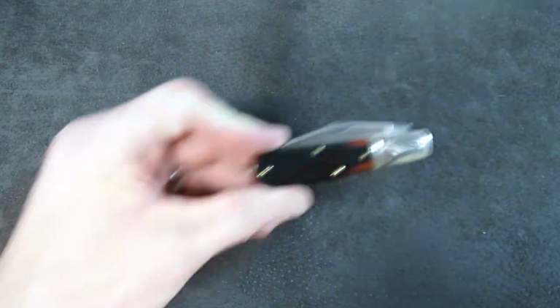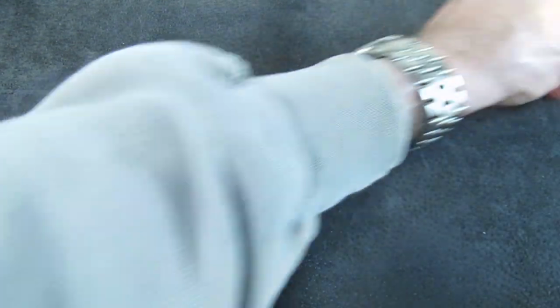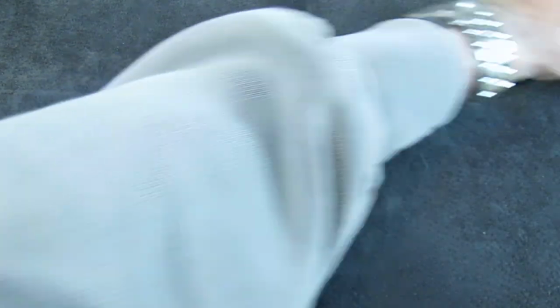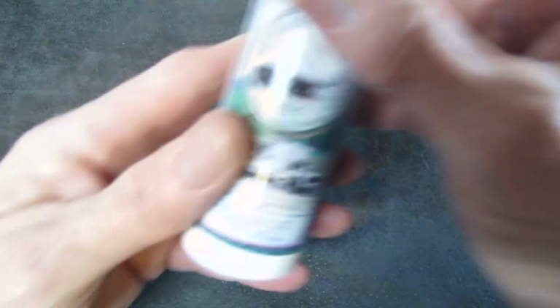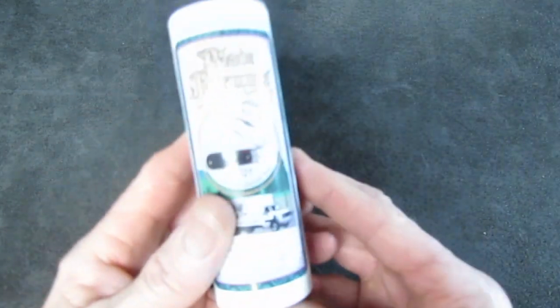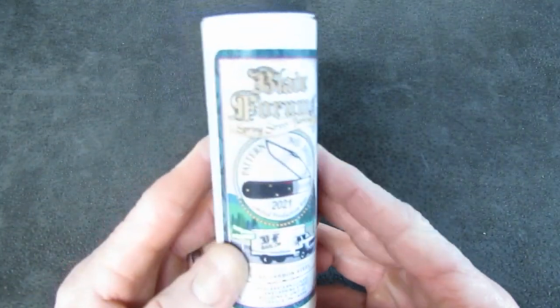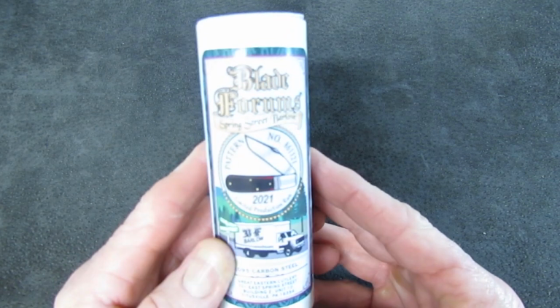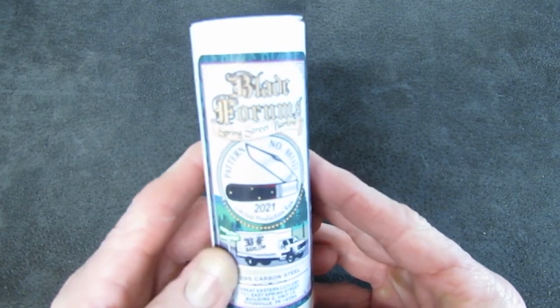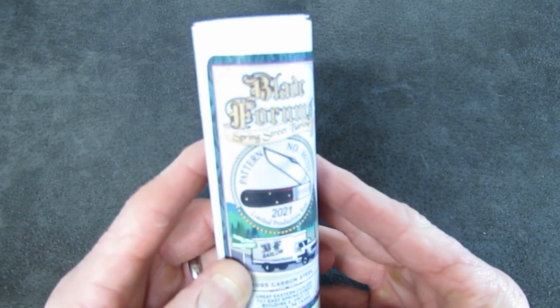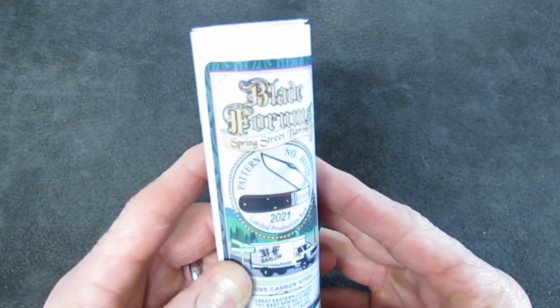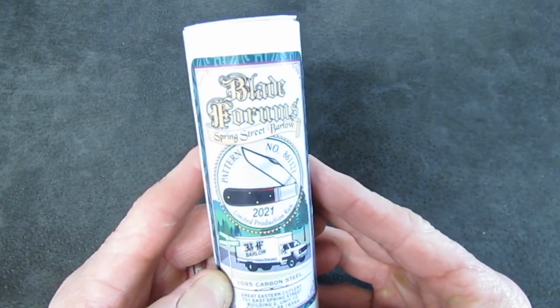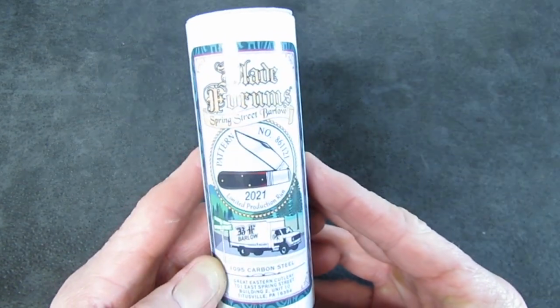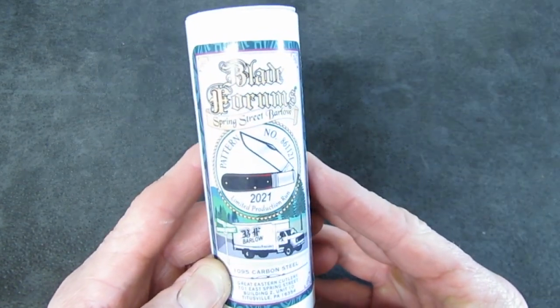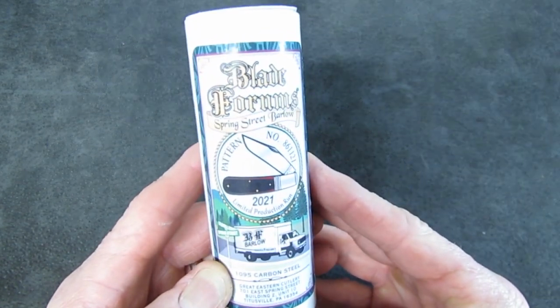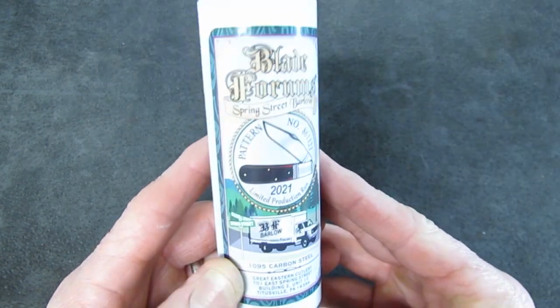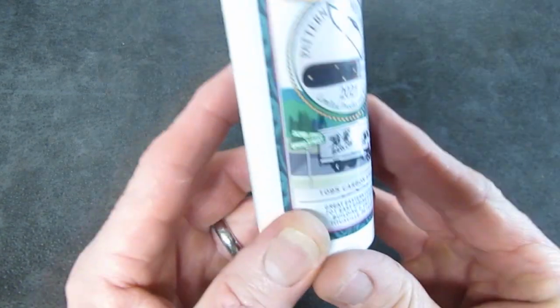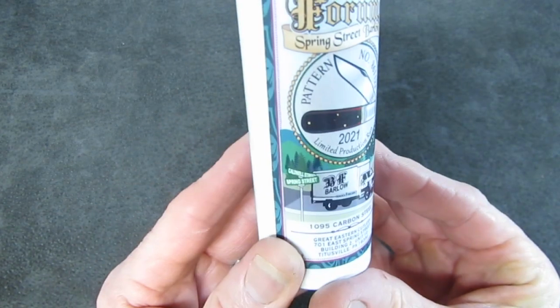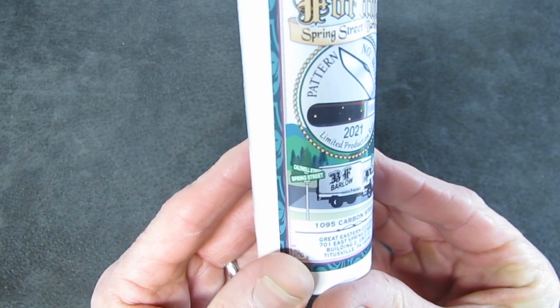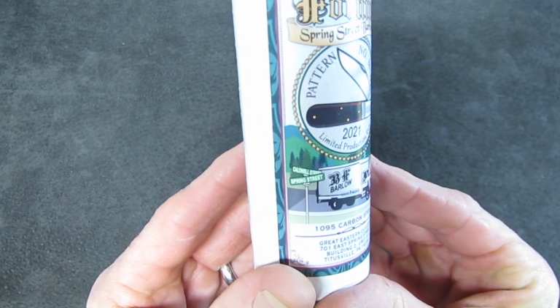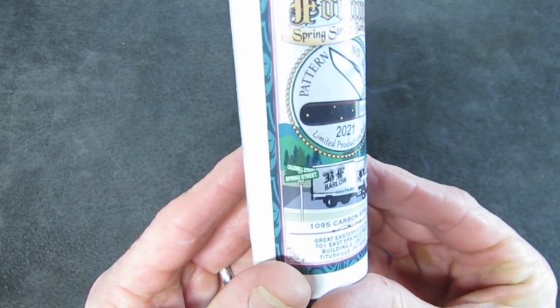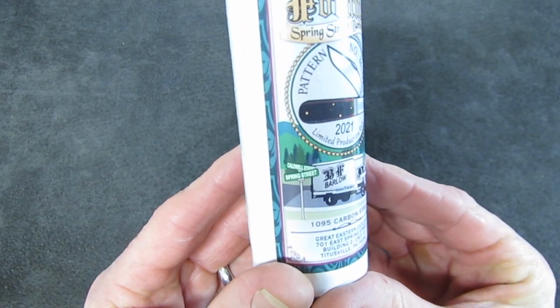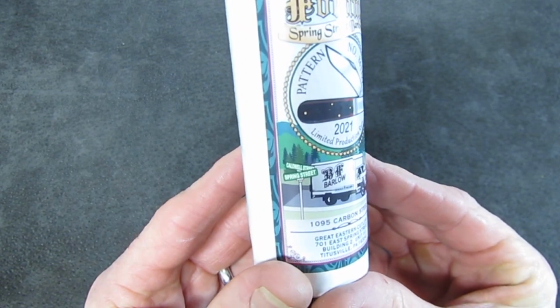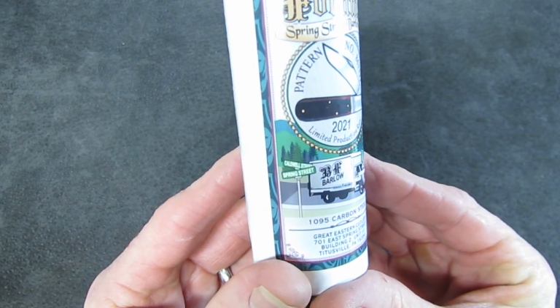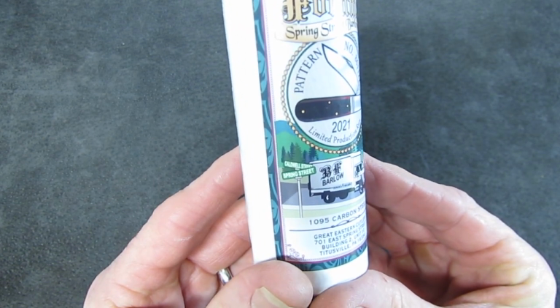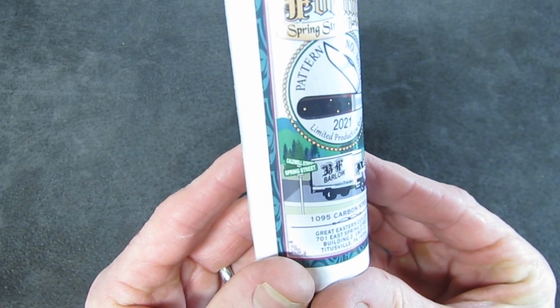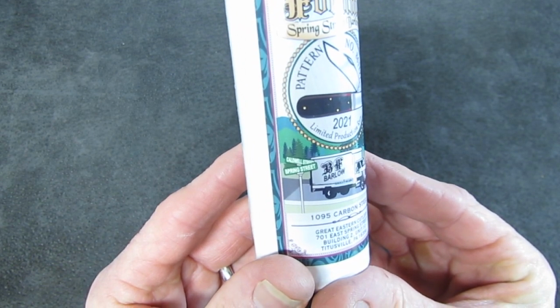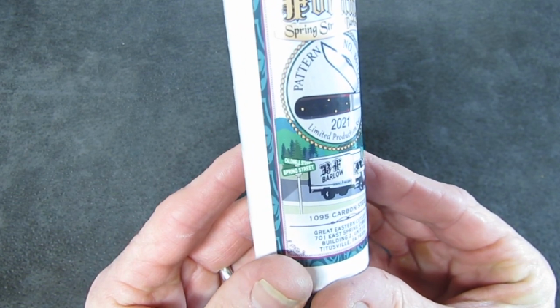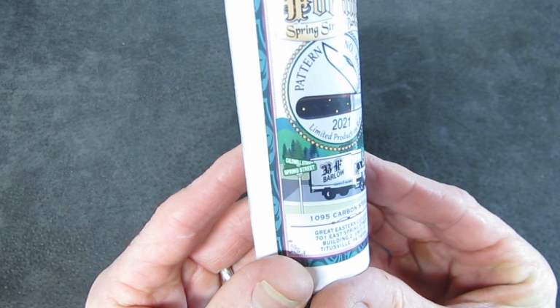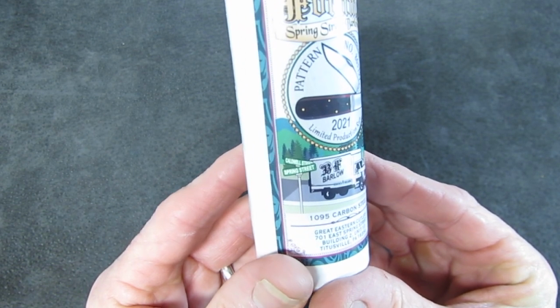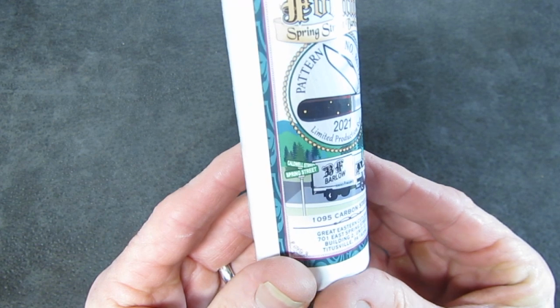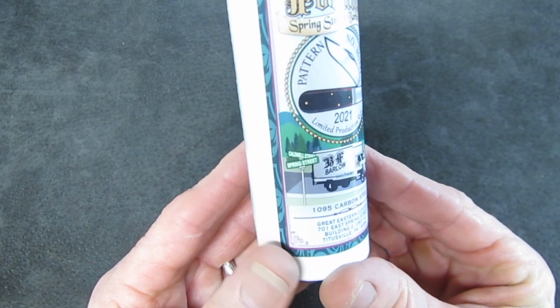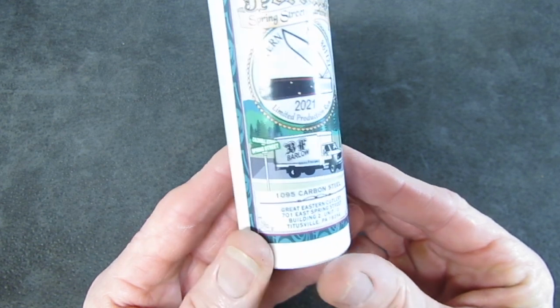Let's look at the tube that comes with this one — a very detailed piece of artwork. There it is: Caldwell Street, Caldwell and Spring. I should know that because I have to turn there every year to get to the factory.